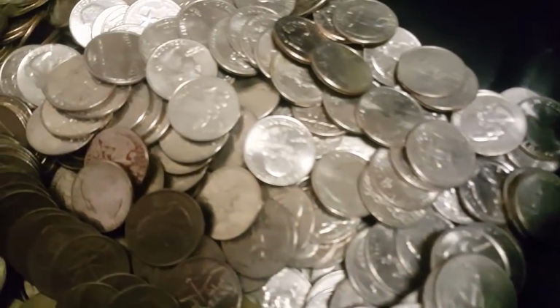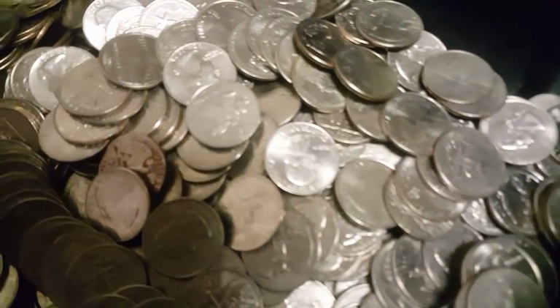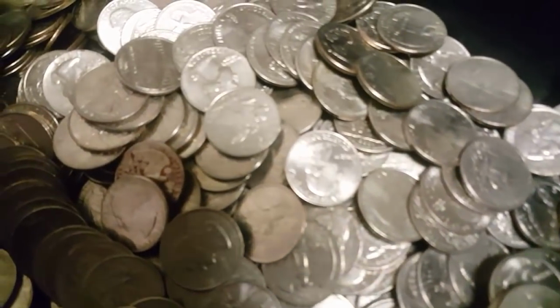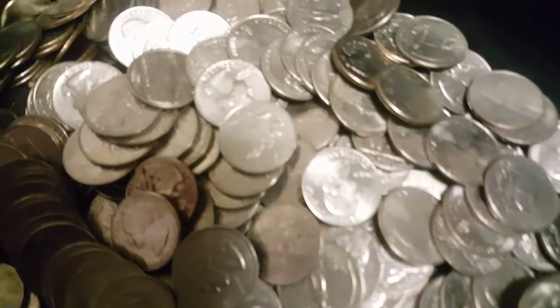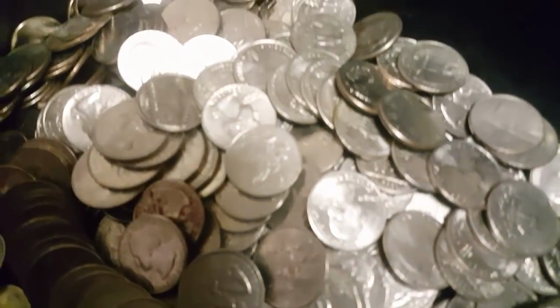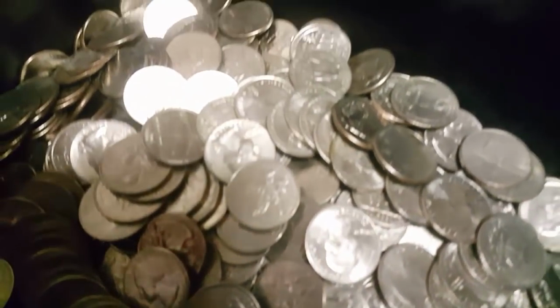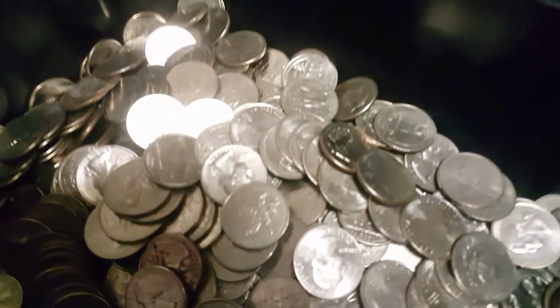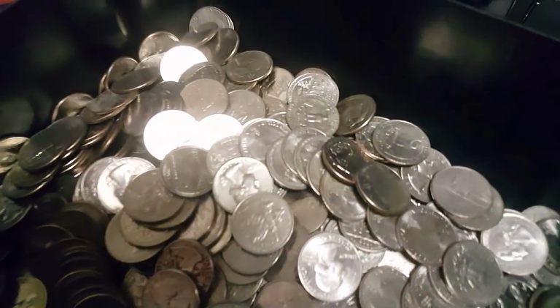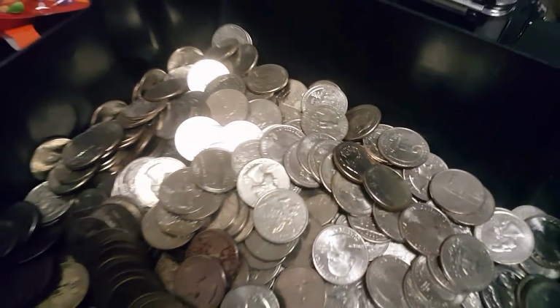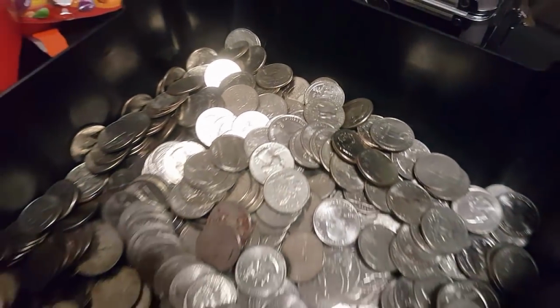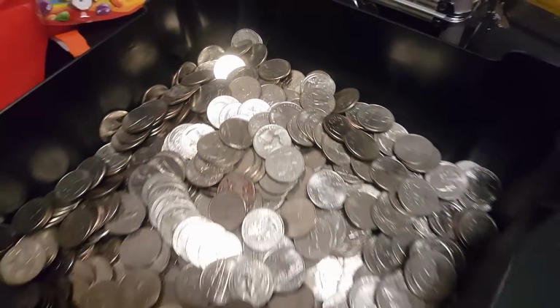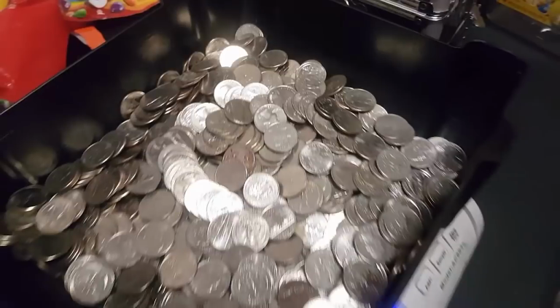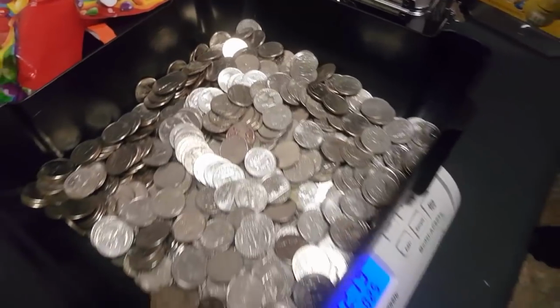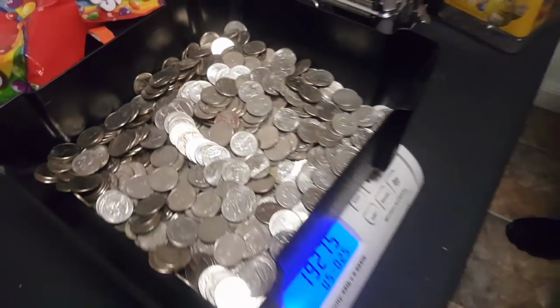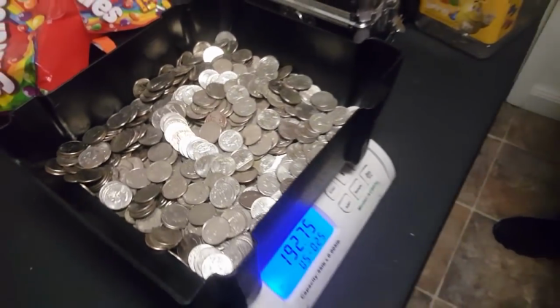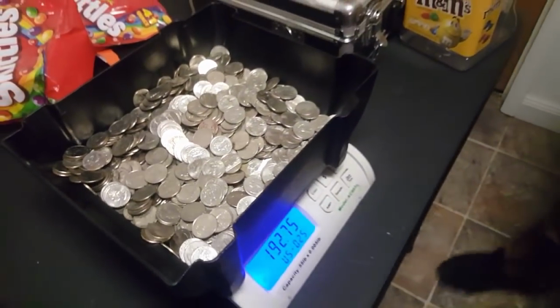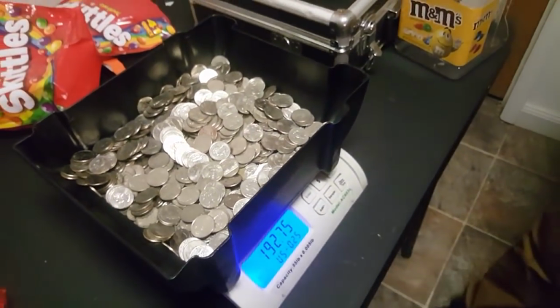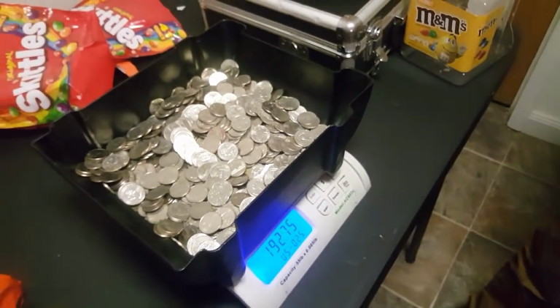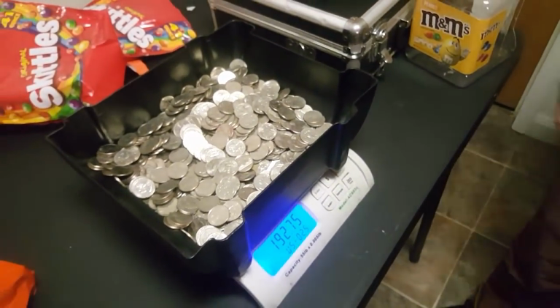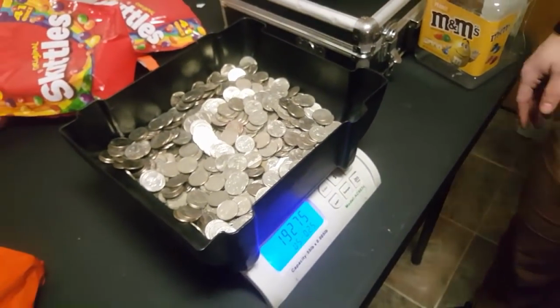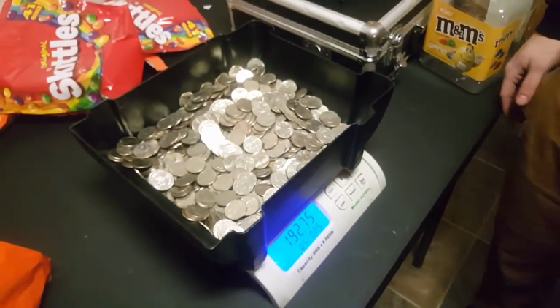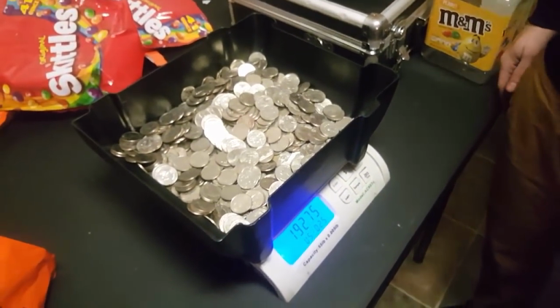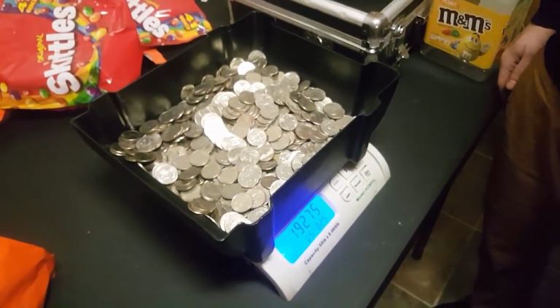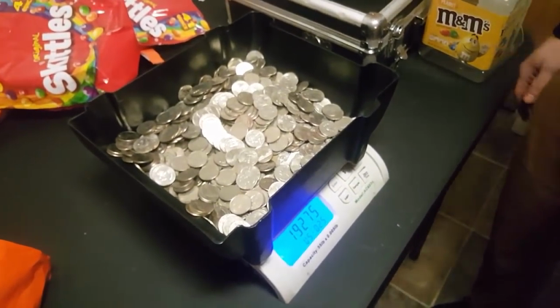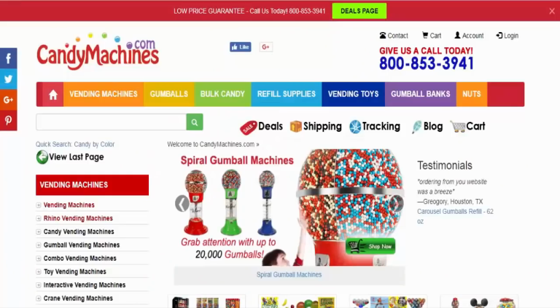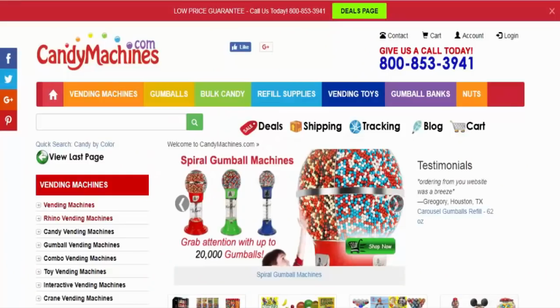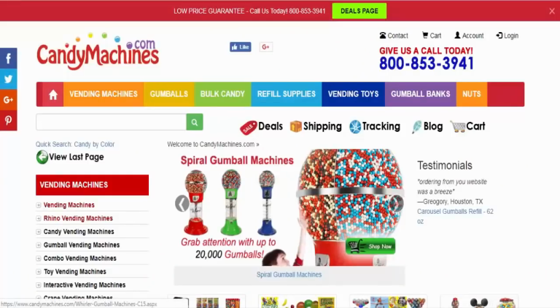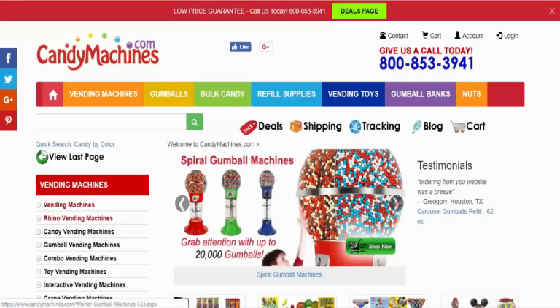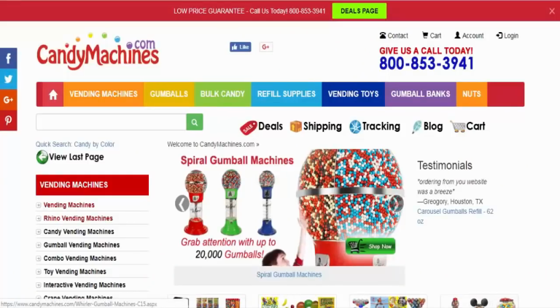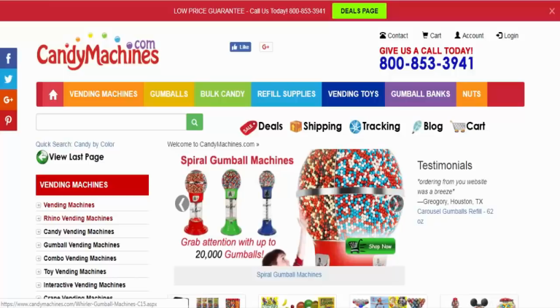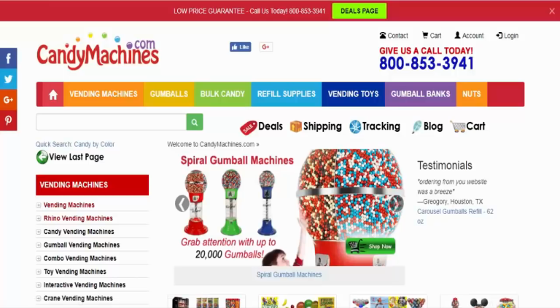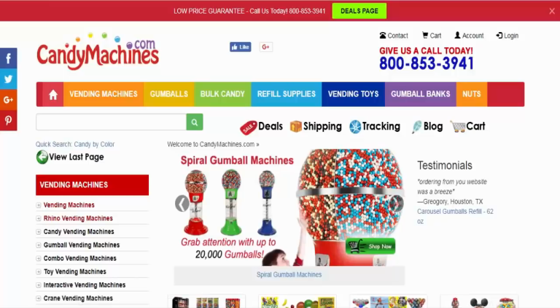I always get one red quarter out of the bunch — I always get one. I don't know what that is or why I always get those weird ones.